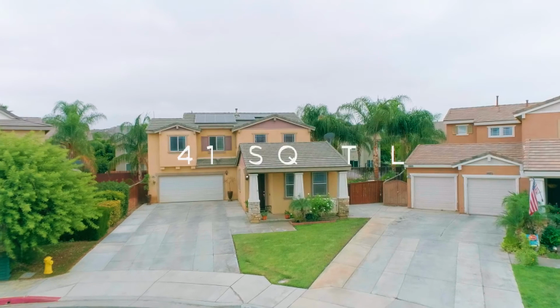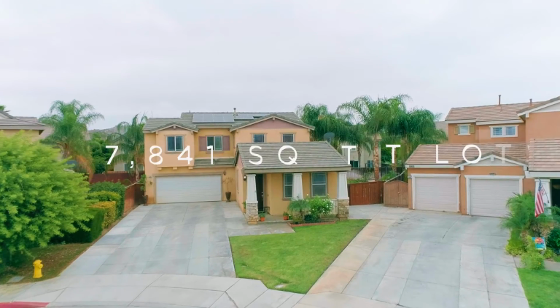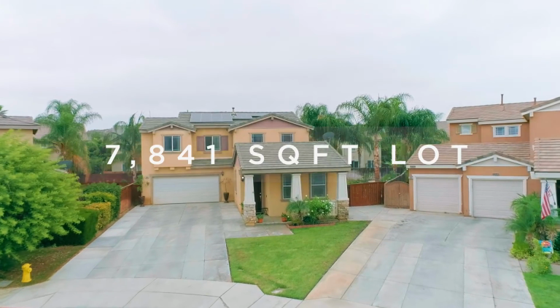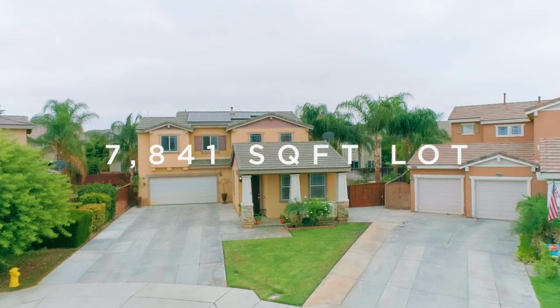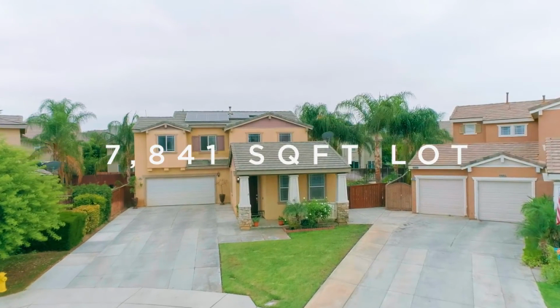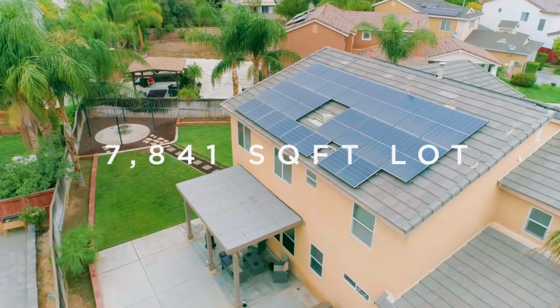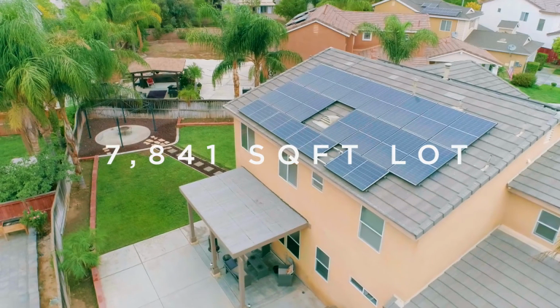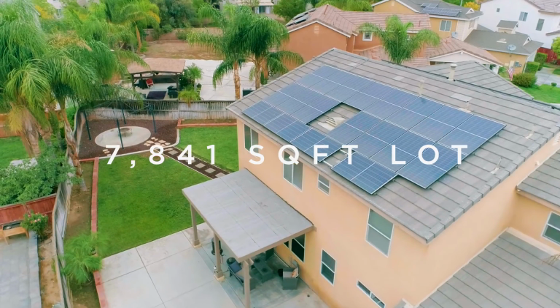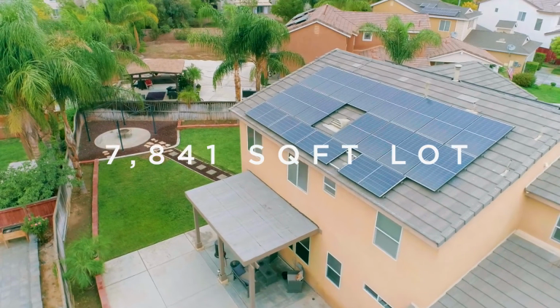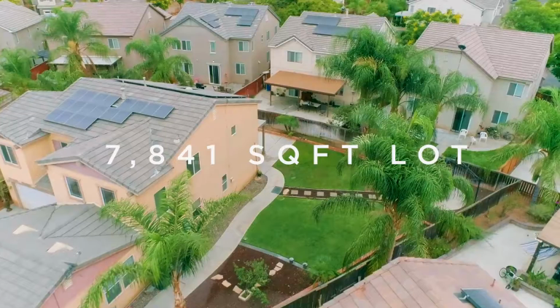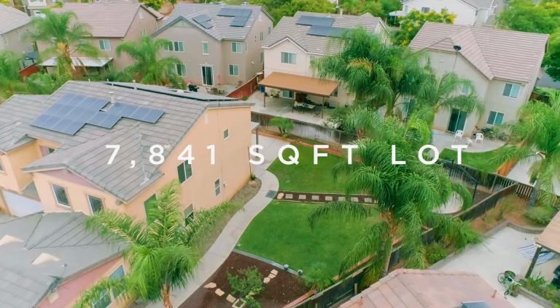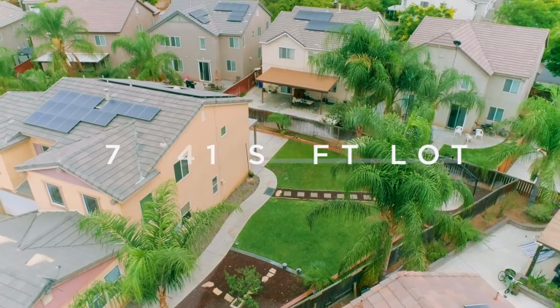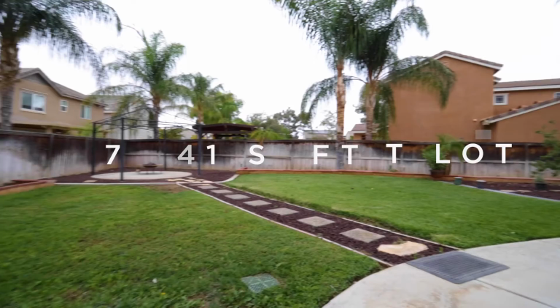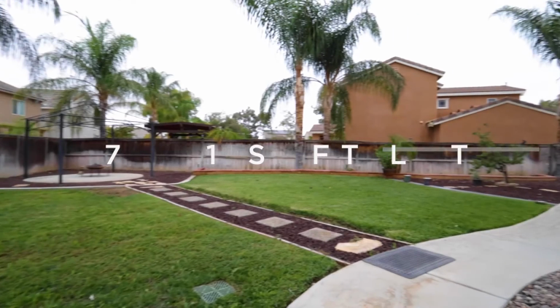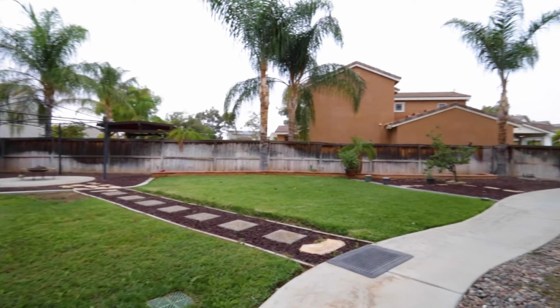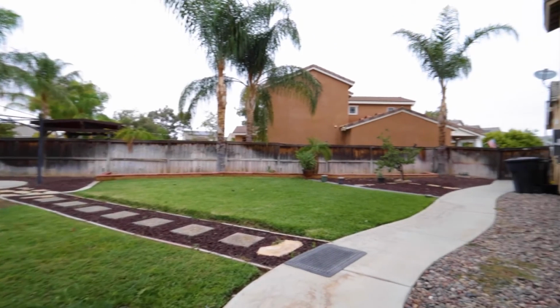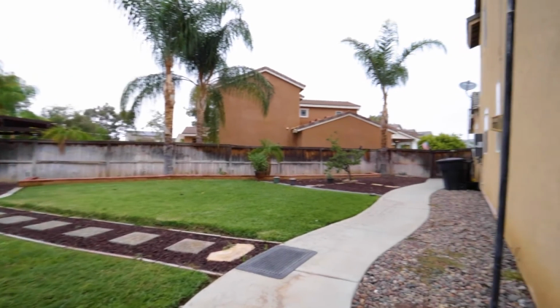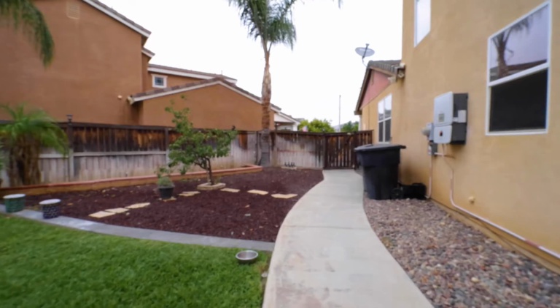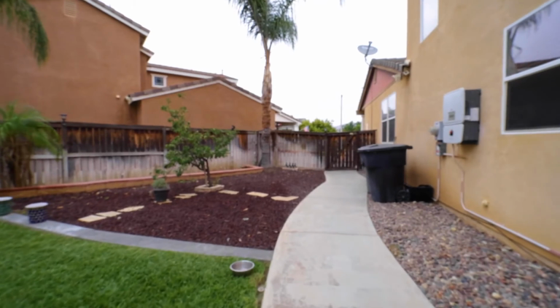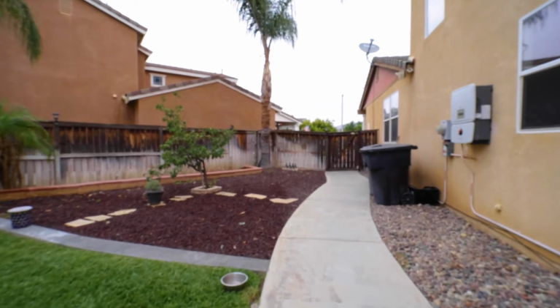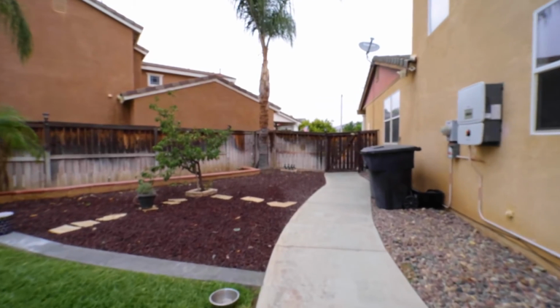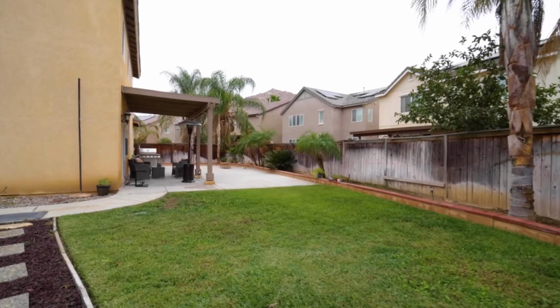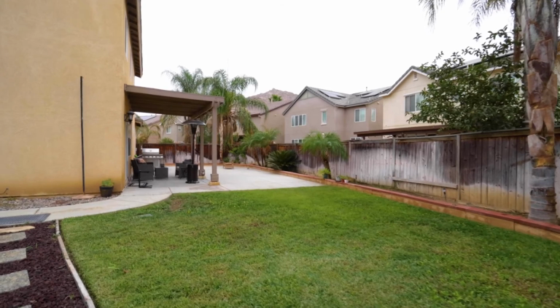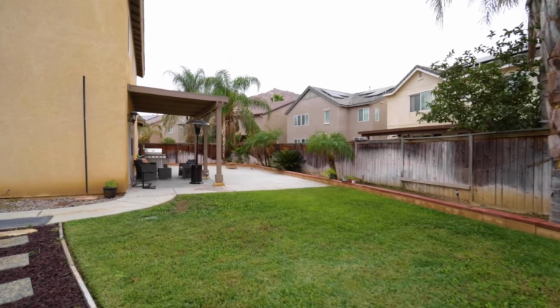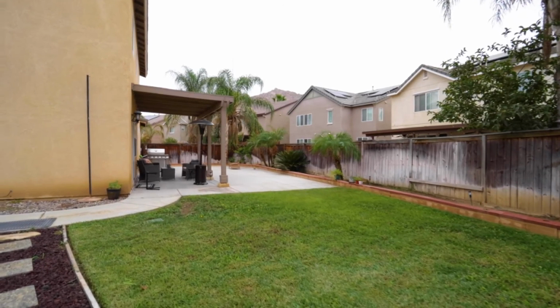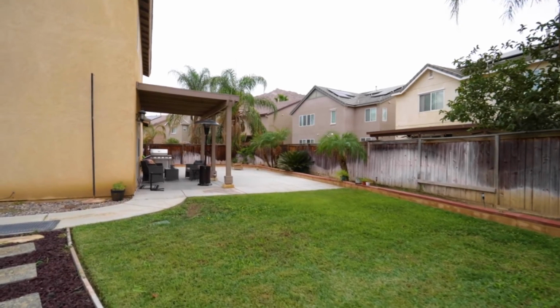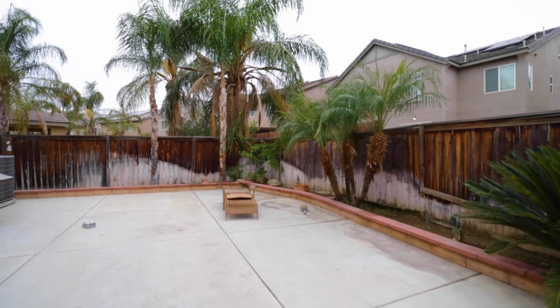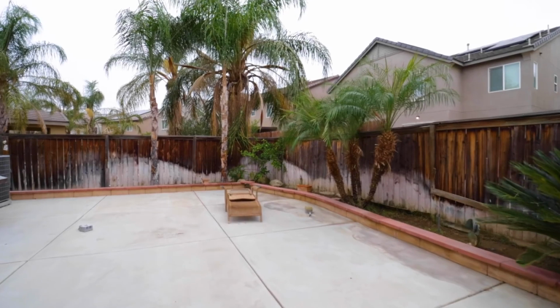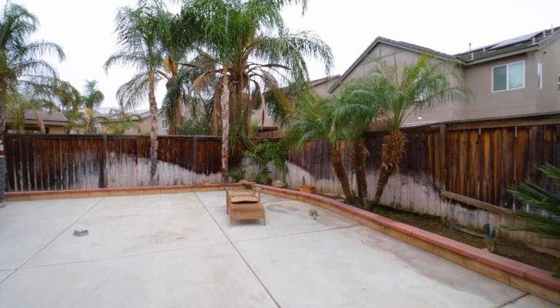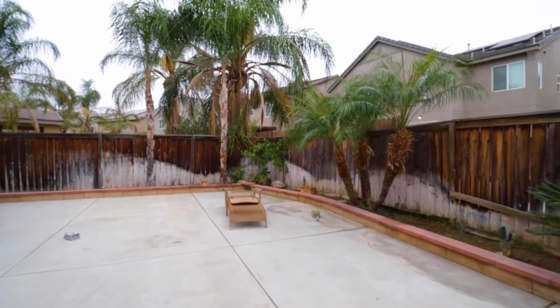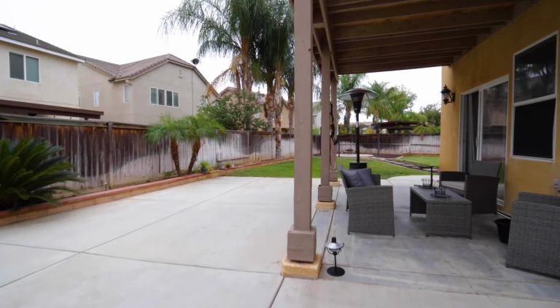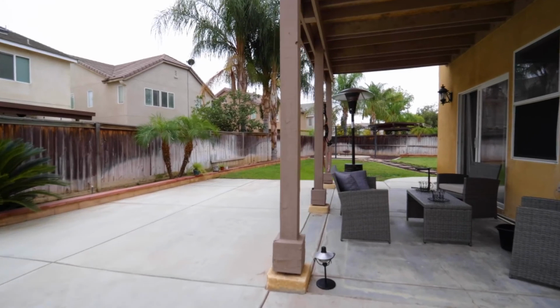Some major characteristics of the property include a long driveway, solar panels, and a large backyard that has plenty of room to design the retreat of your dreams. Don't miss this opportunity!